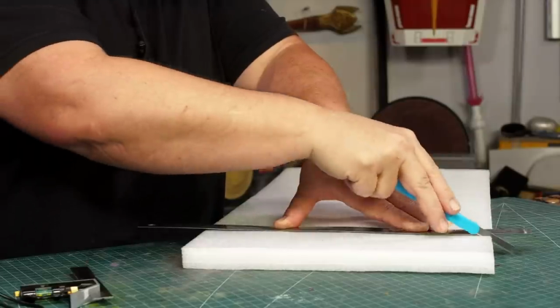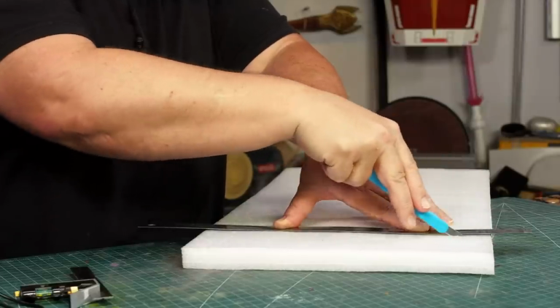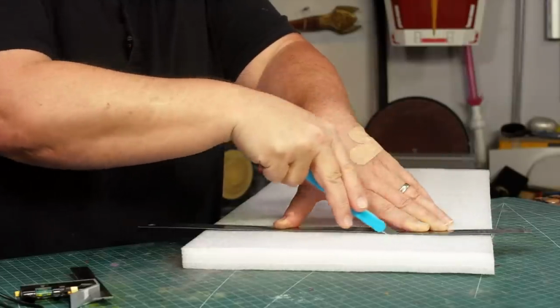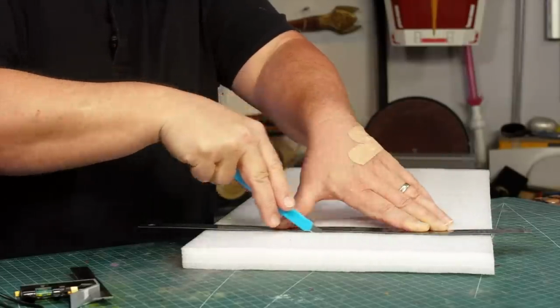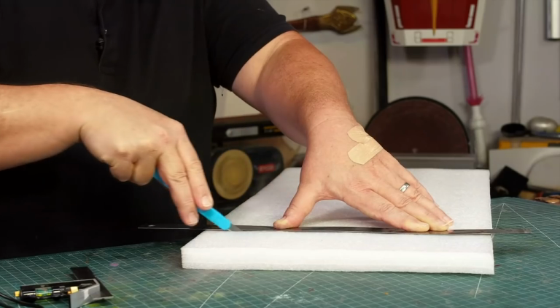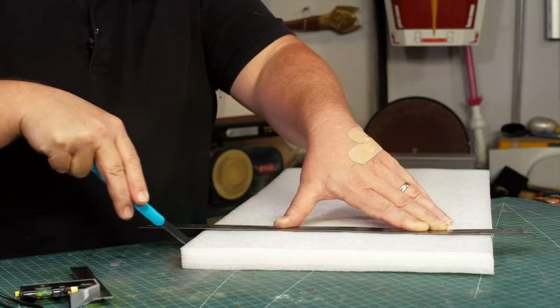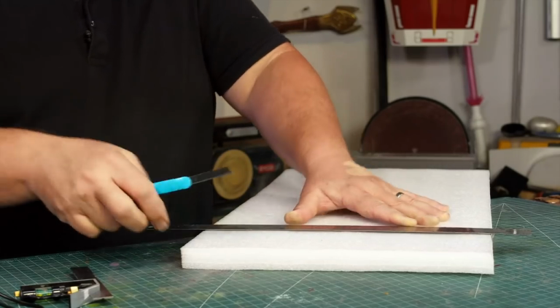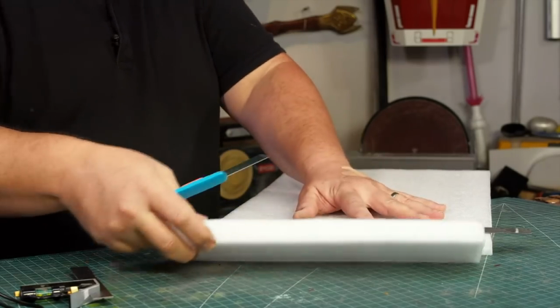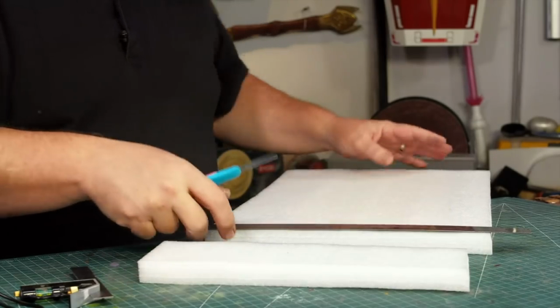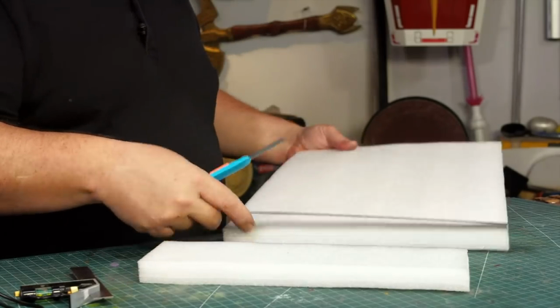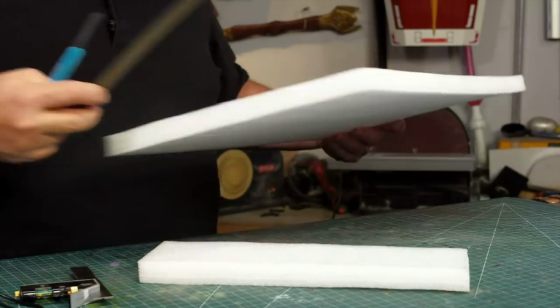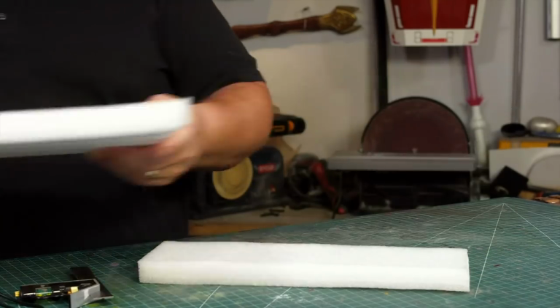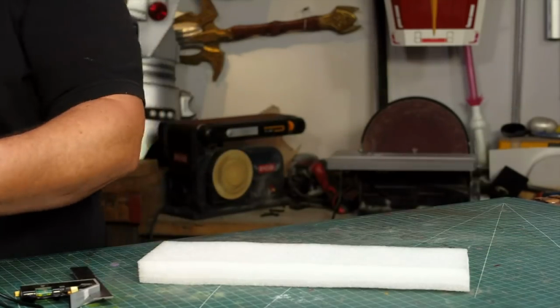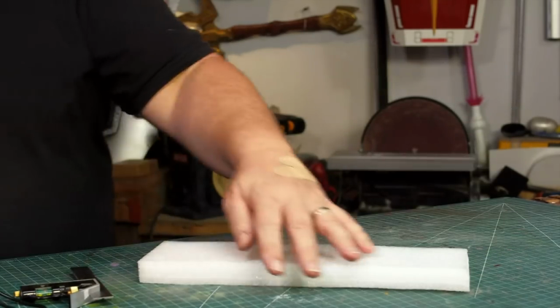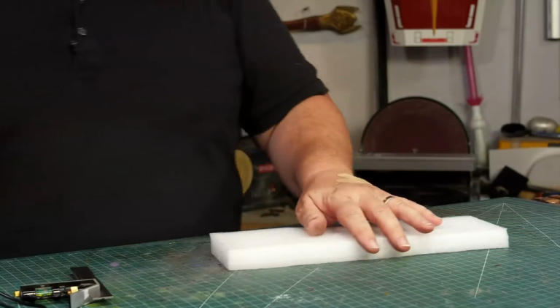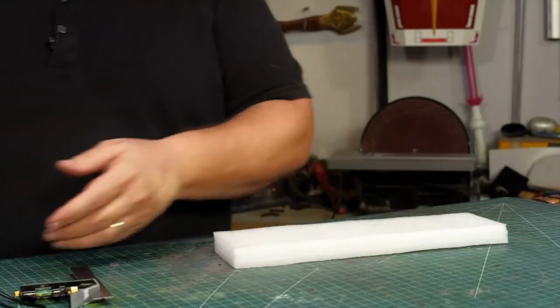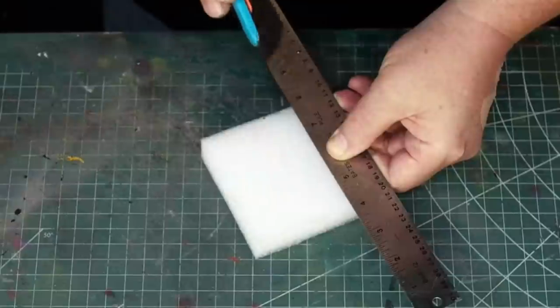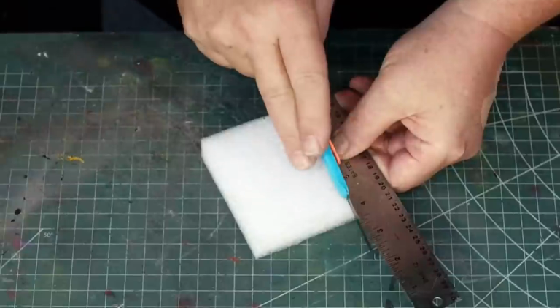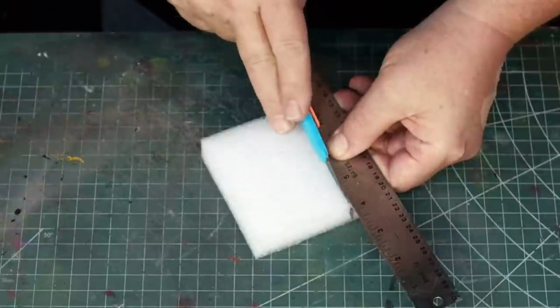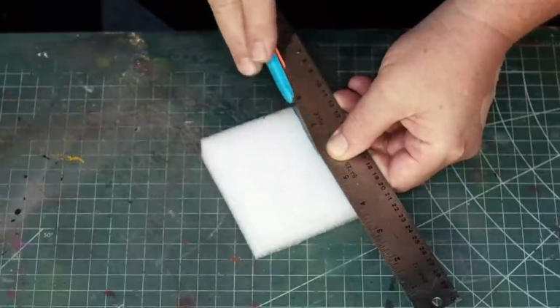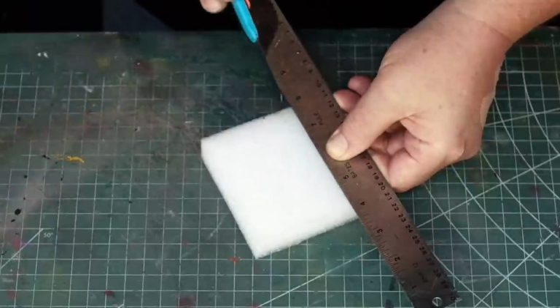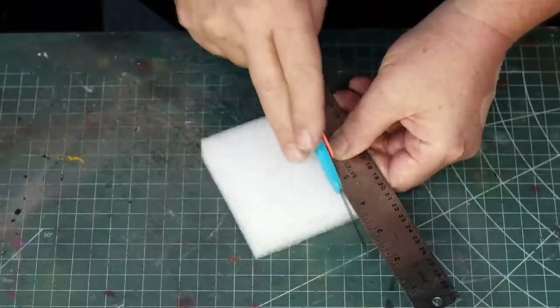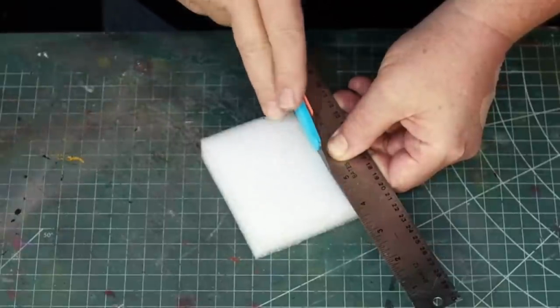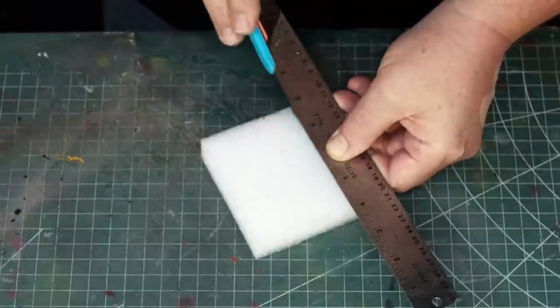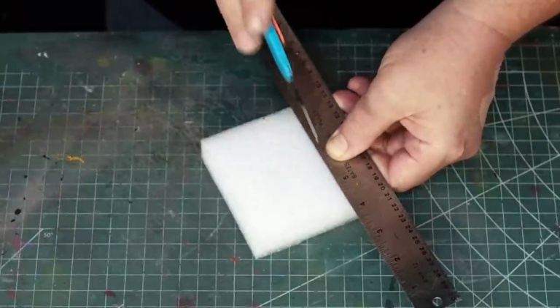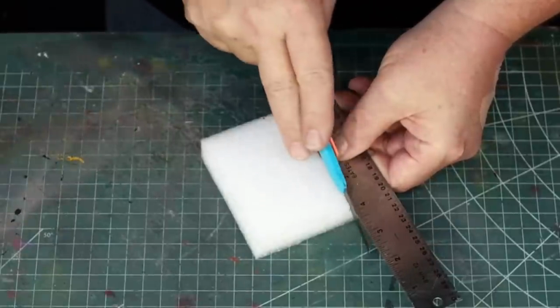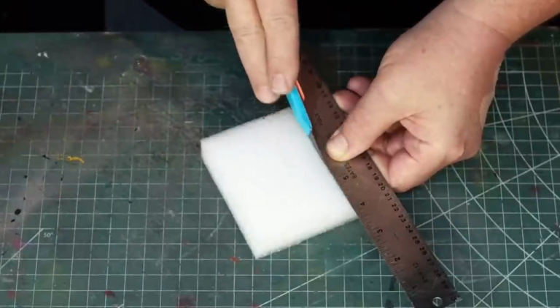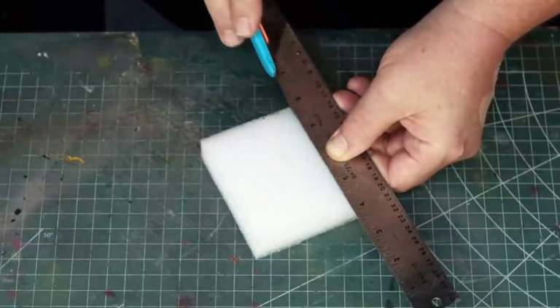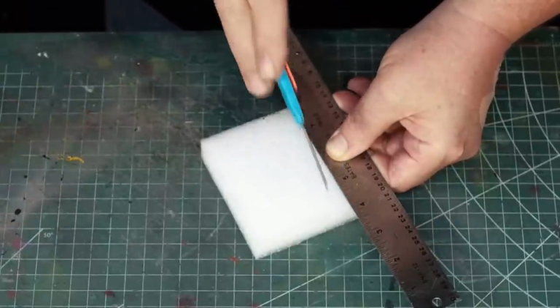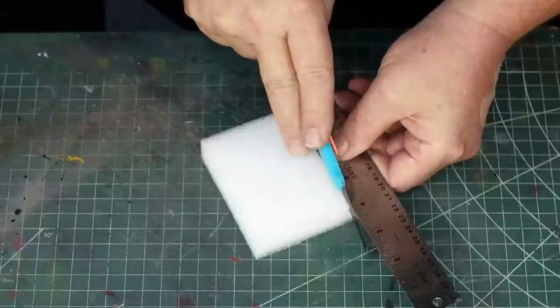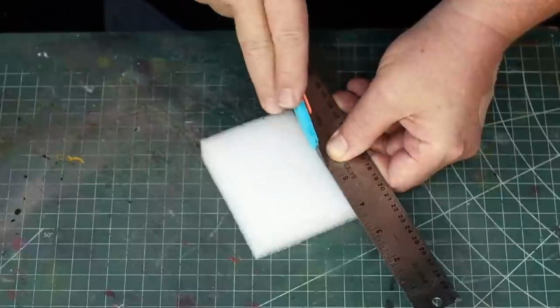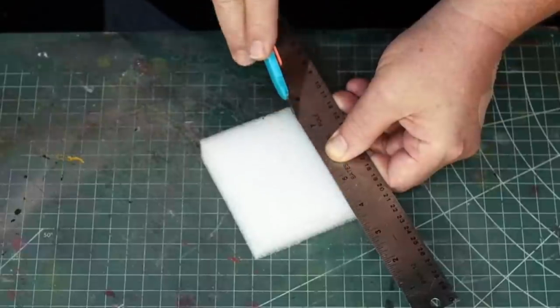I cut the cube parts I need from some more packing foam. This is a polyethylene foam - it is also translucent, but the sides are nowhere near as smooth as the plastizote. It could still work for the walls if I didn't have any of the smooth stuff.